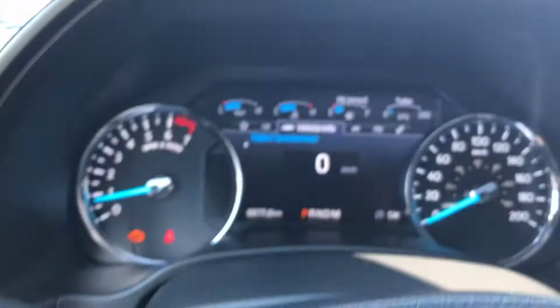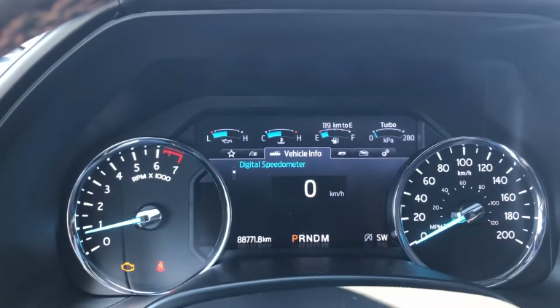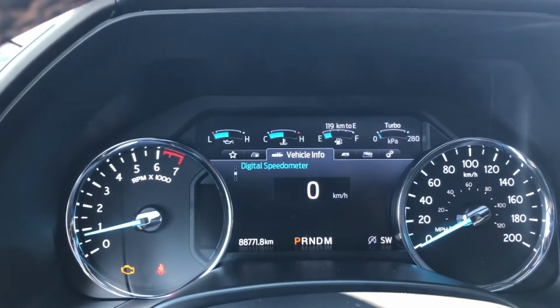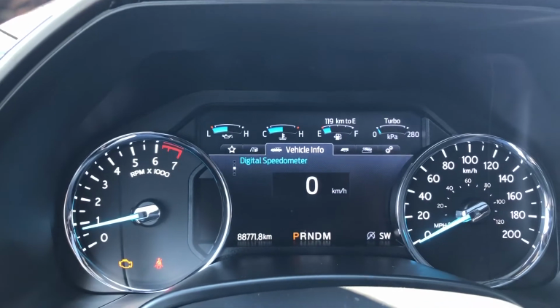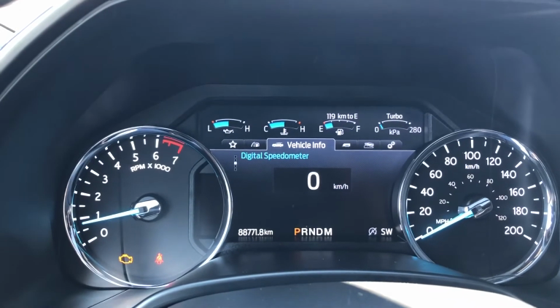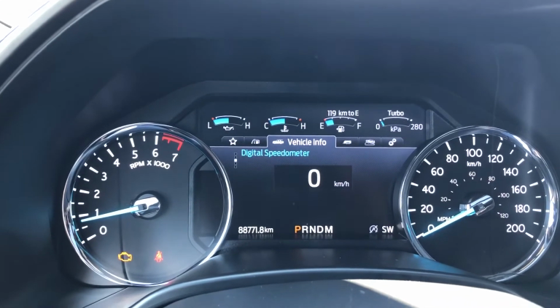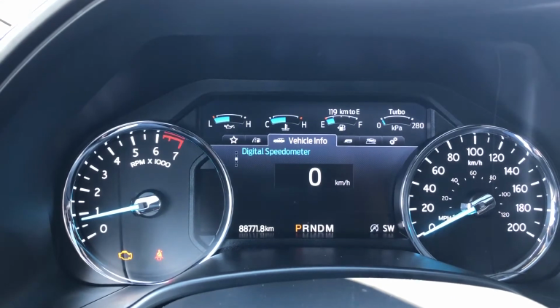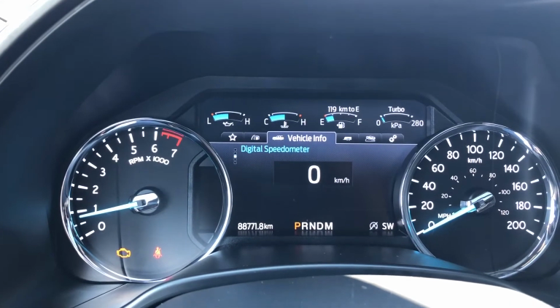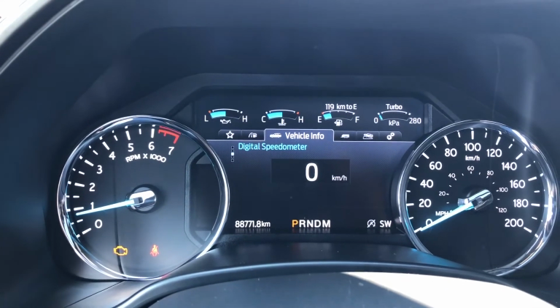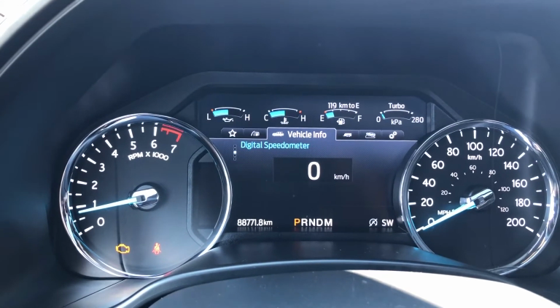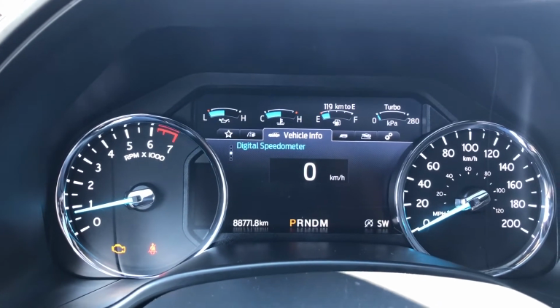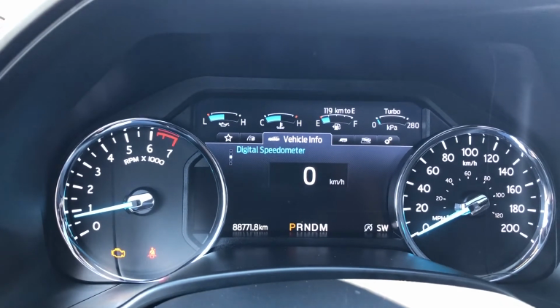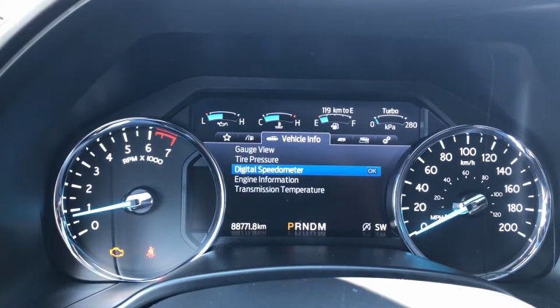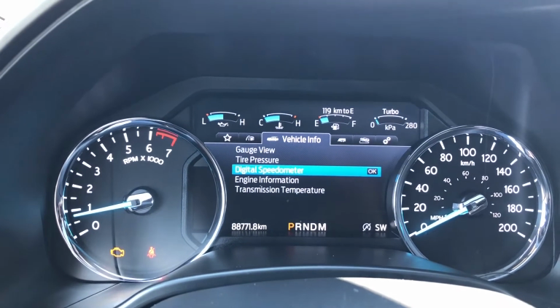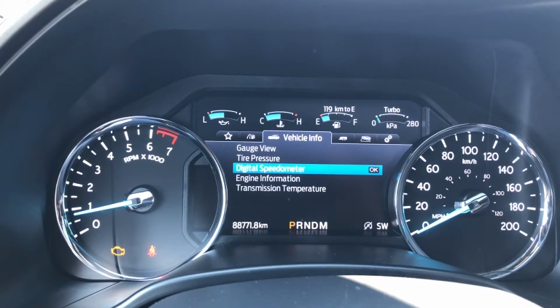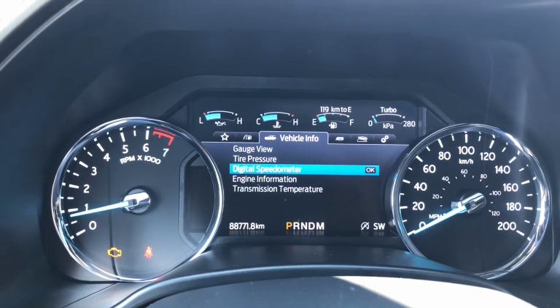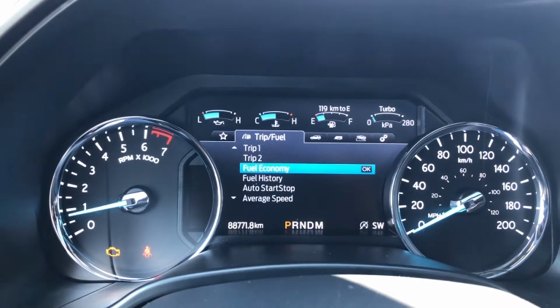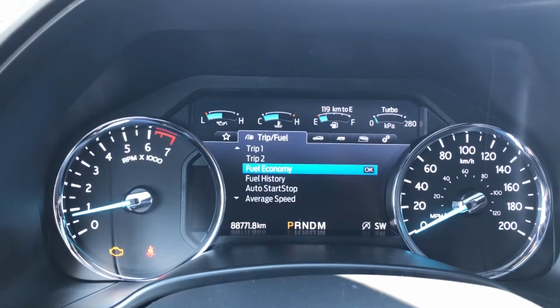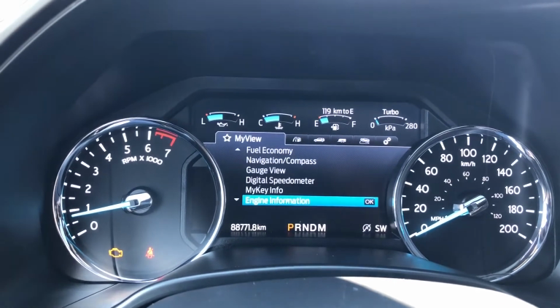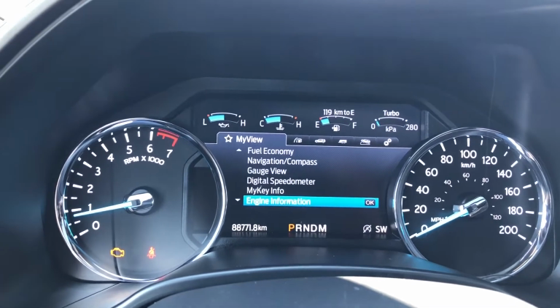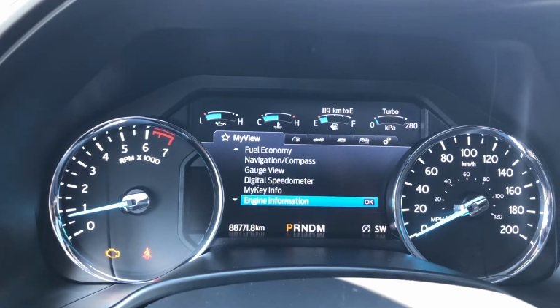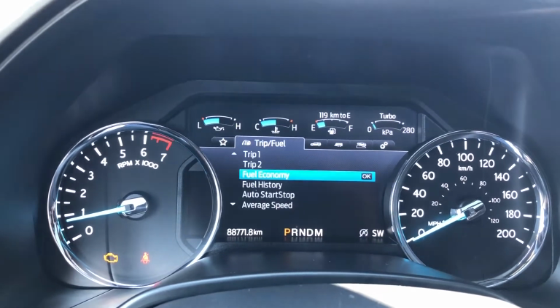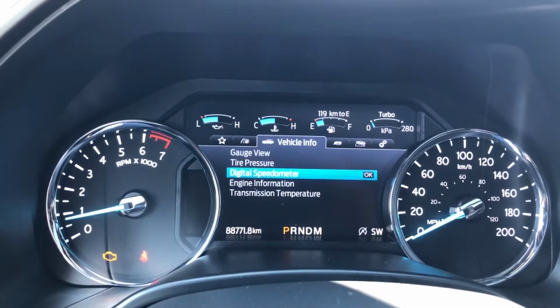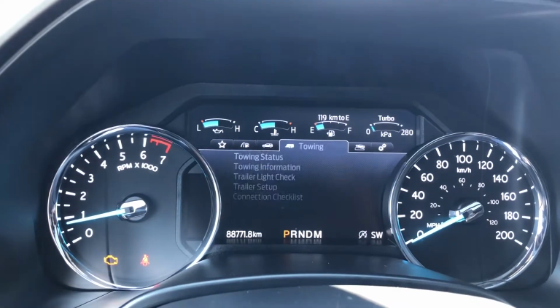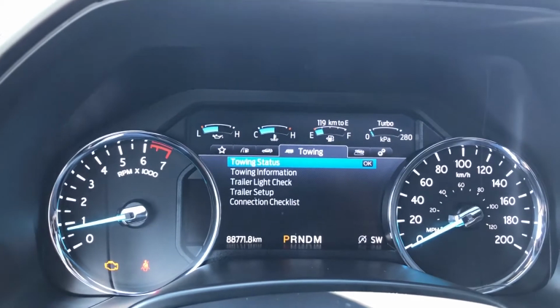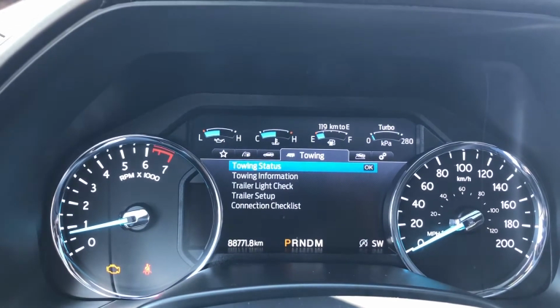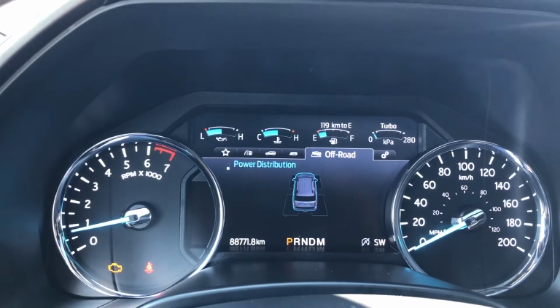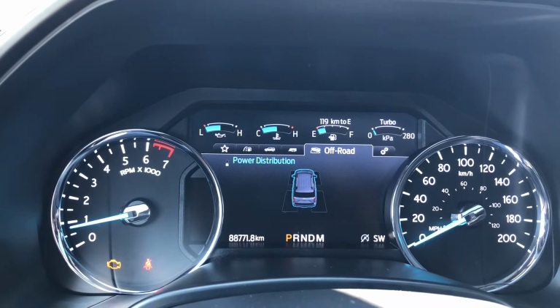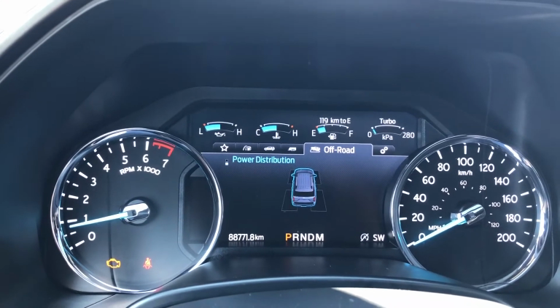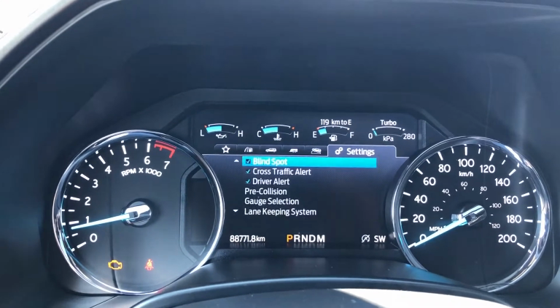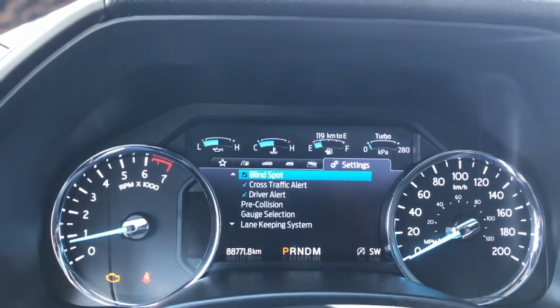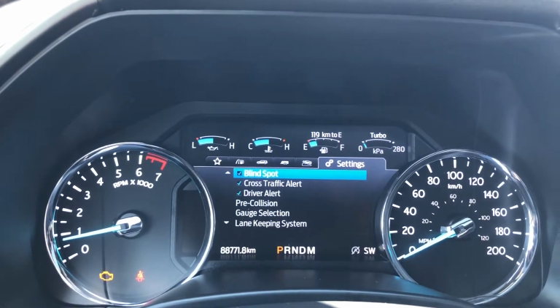Taking a look at the dash, we can see that this Expedition has 88,771 kilometers. In the menu you can go from vehicle information and trip to my view, so you can customize the my view, as well as towing, power distribution, and vehicle settings.